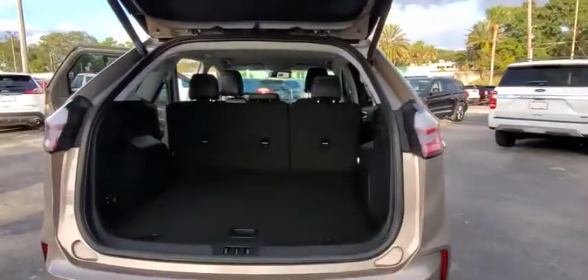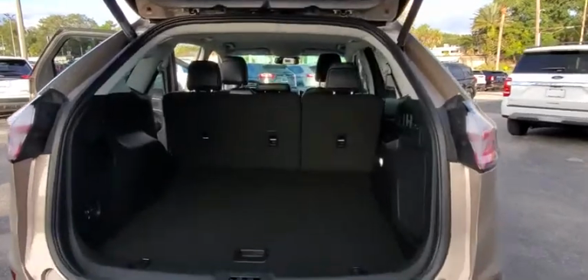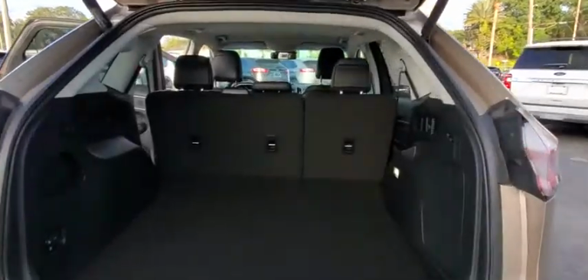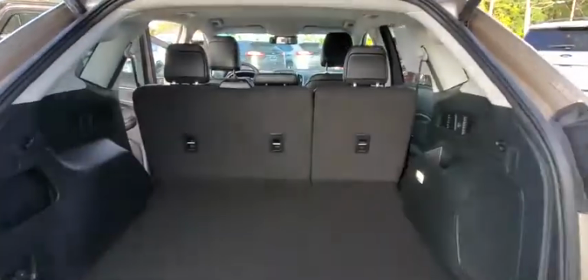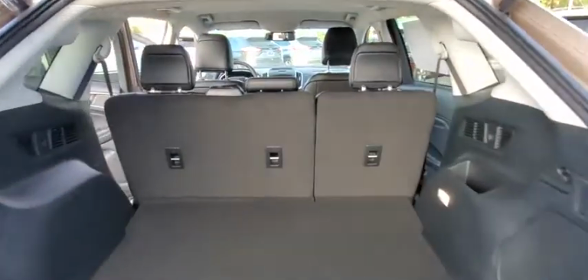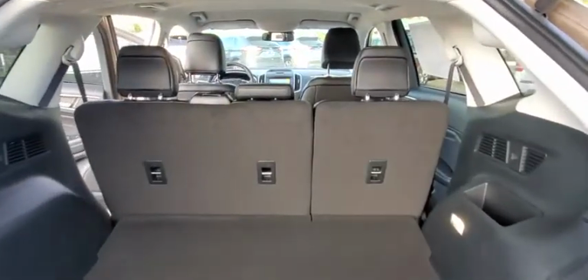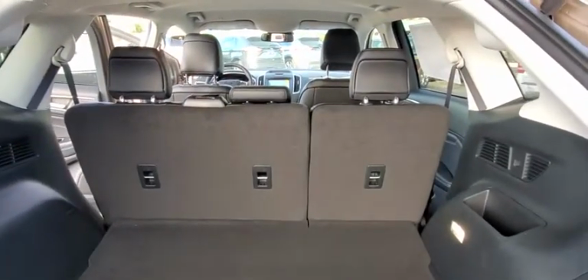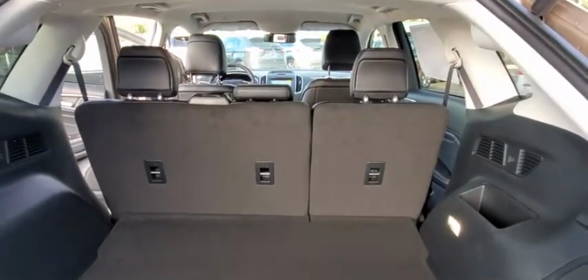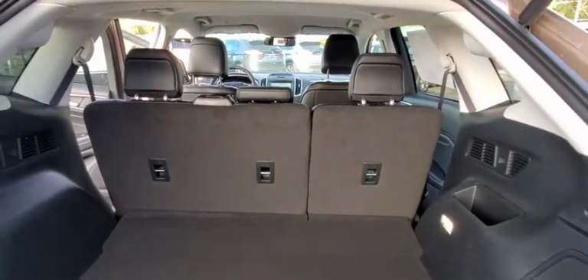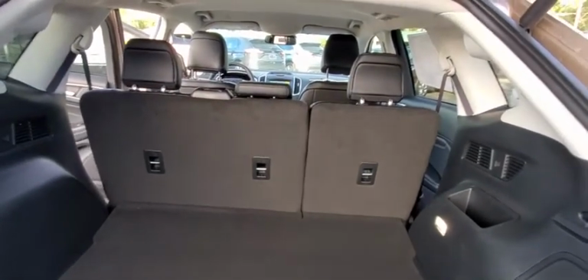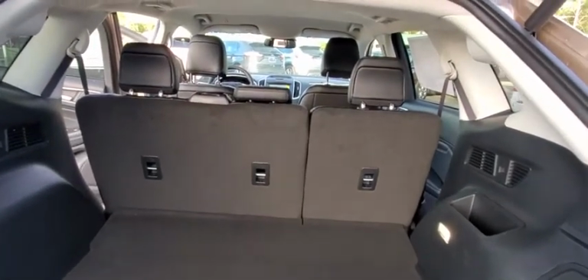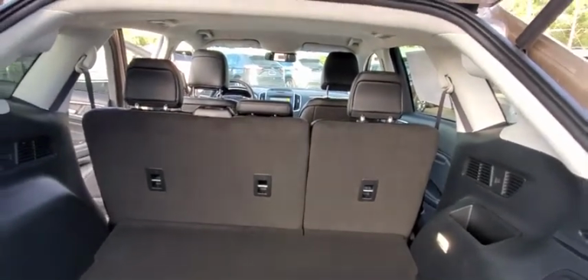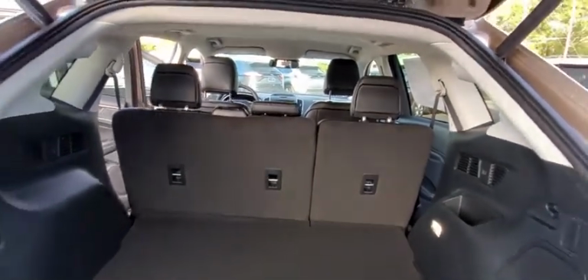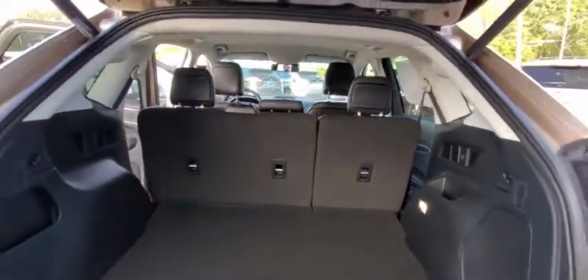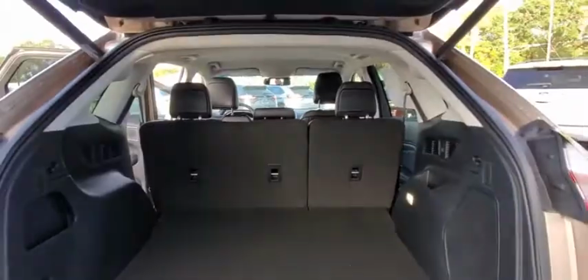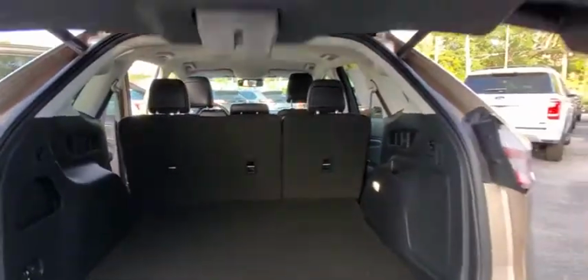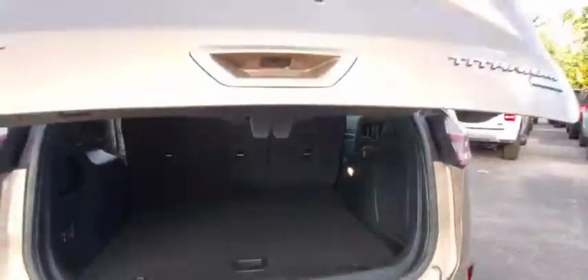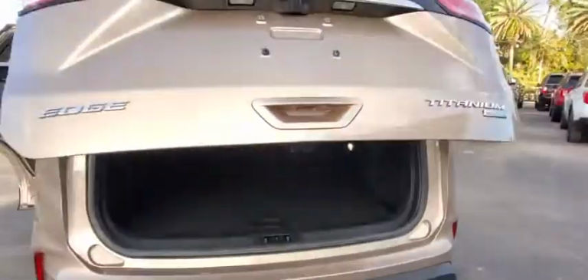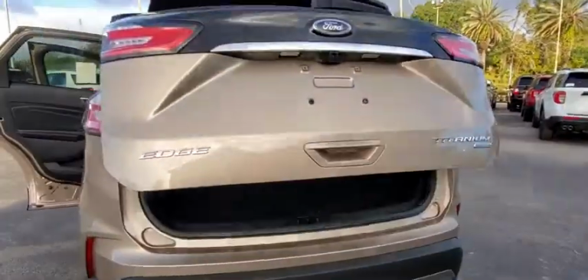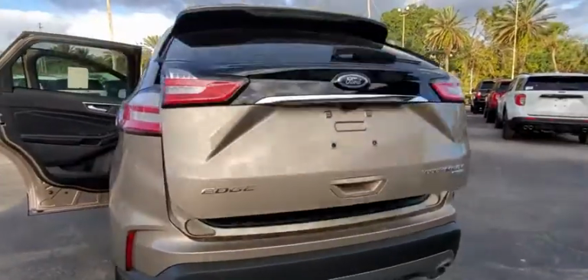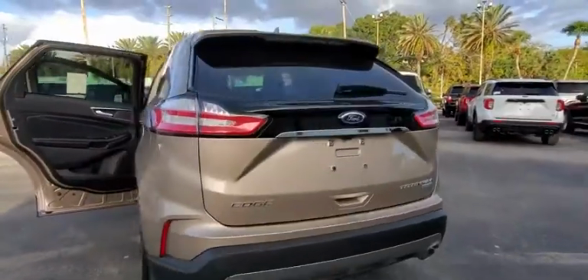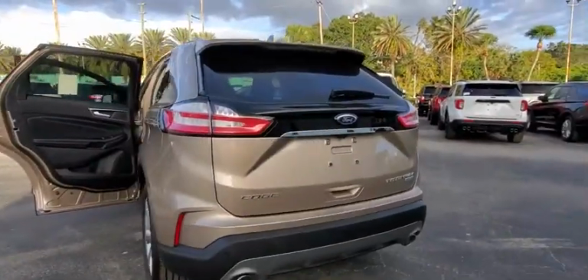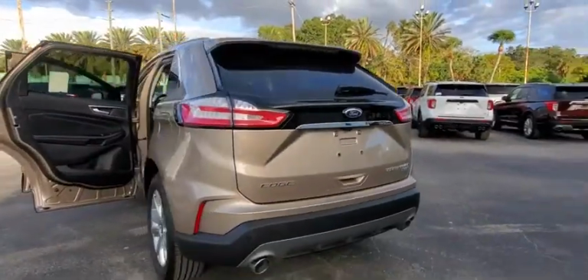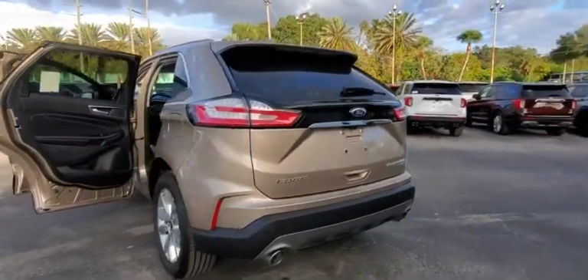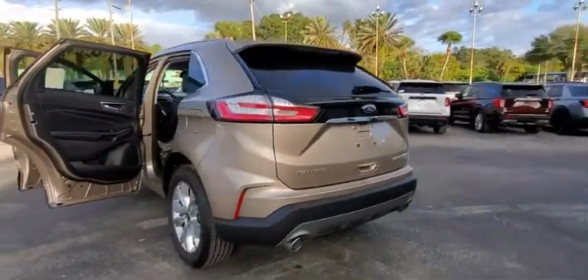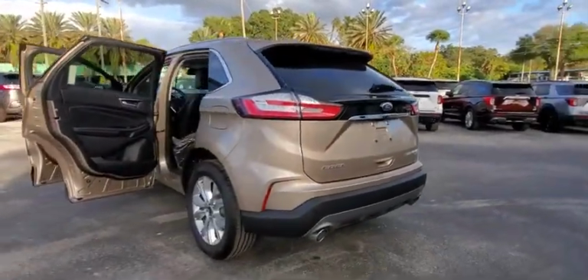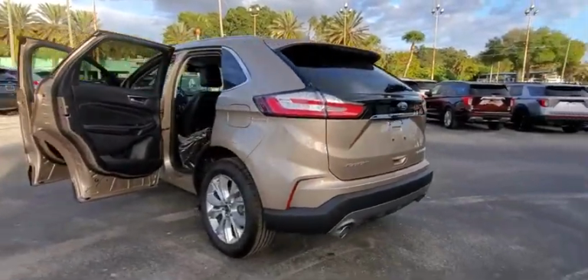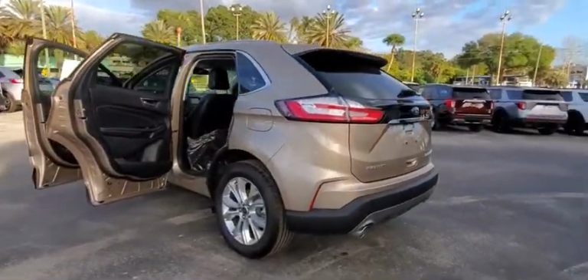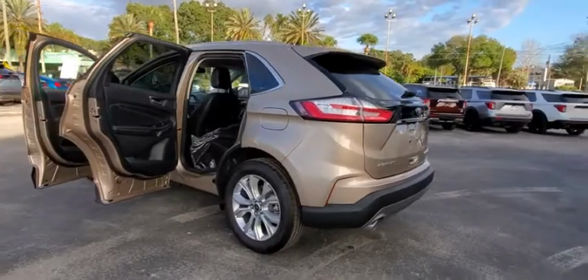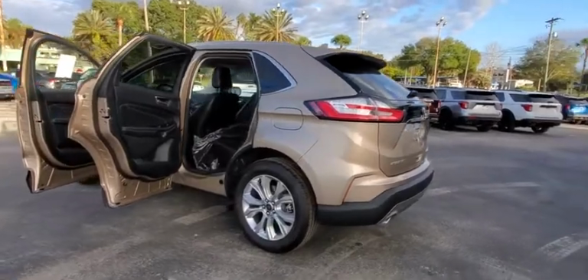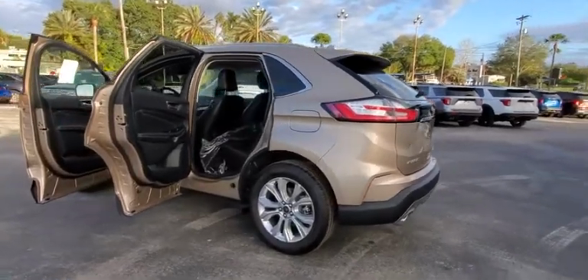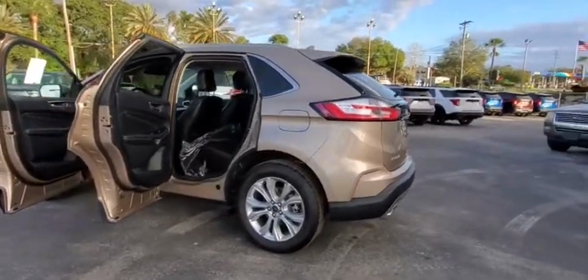Power liftgate, traction control, power passenger seat, dual airbags, alloy wheels, power steering, four-wheel disc brakes, universal garage door opener, center armrest, heated steering wheel.